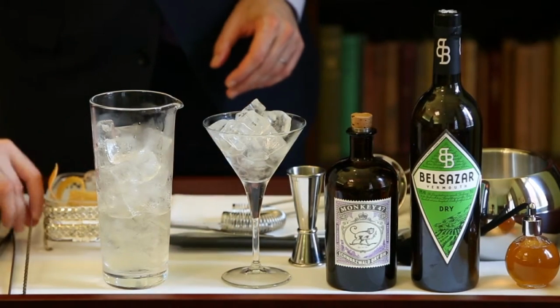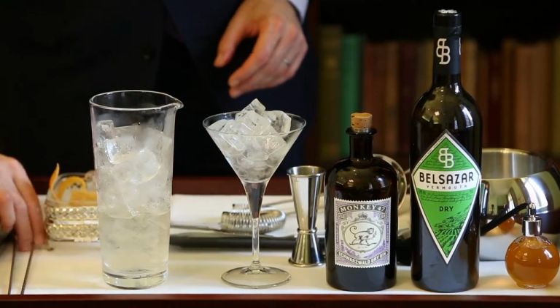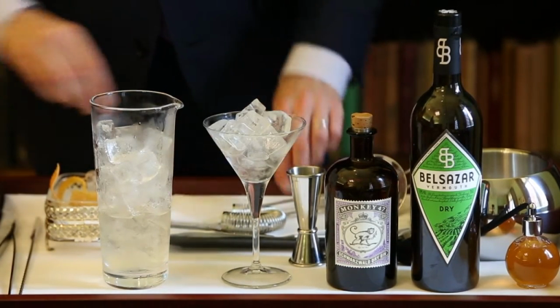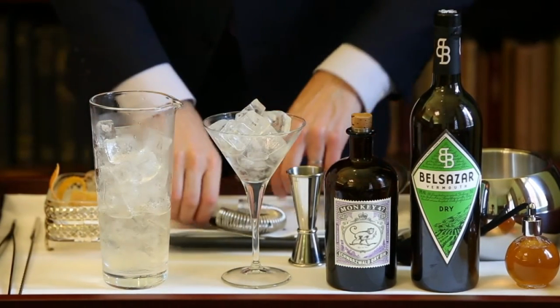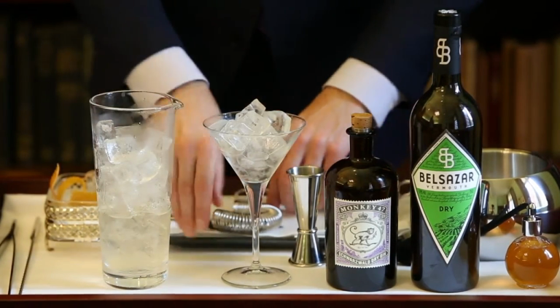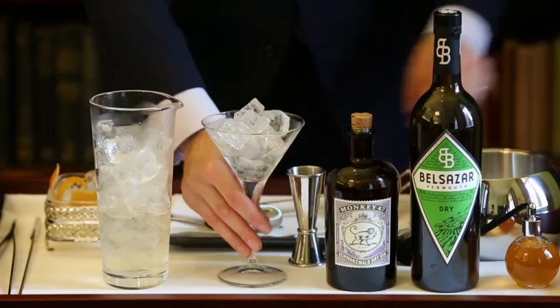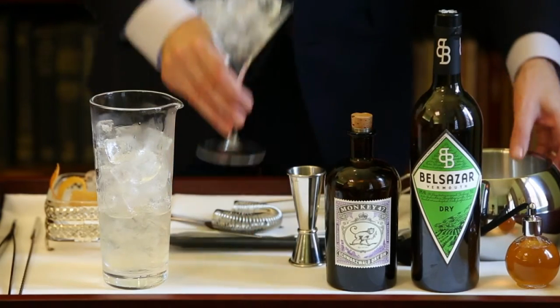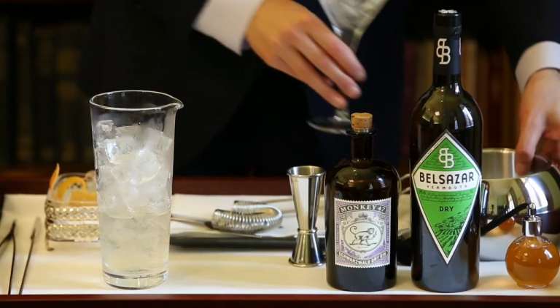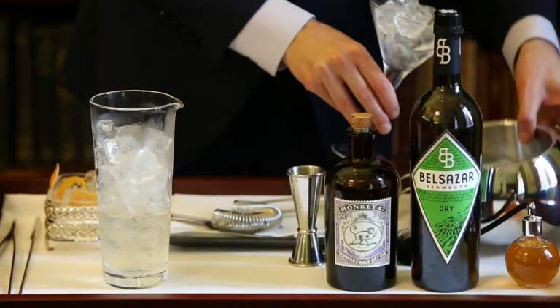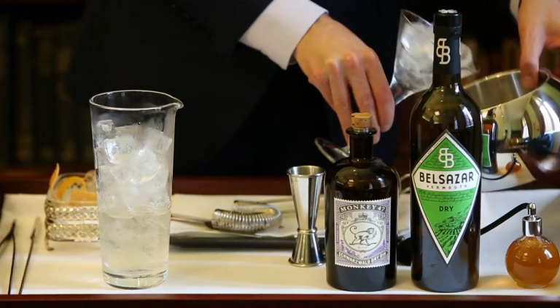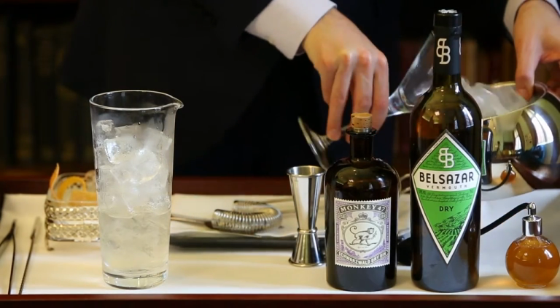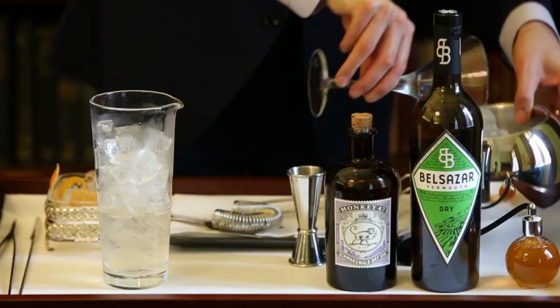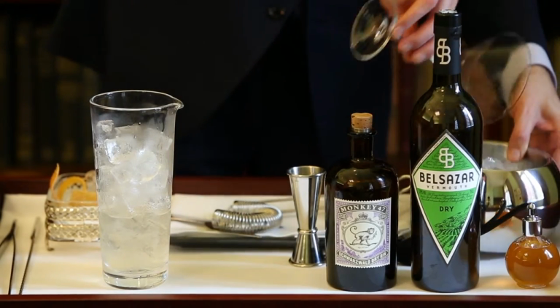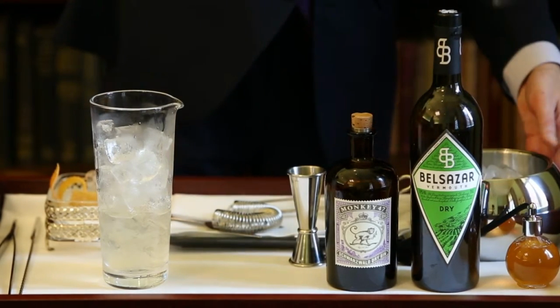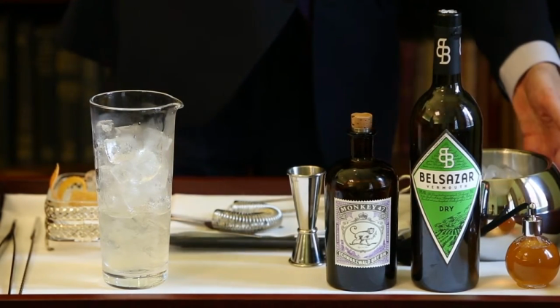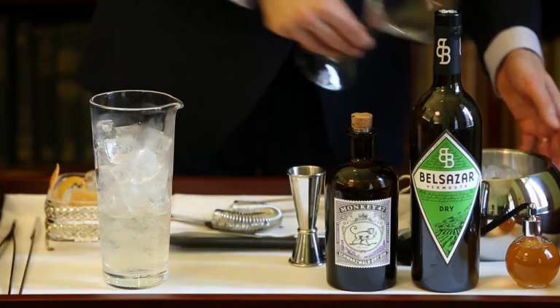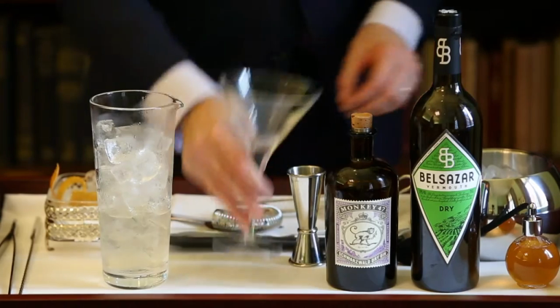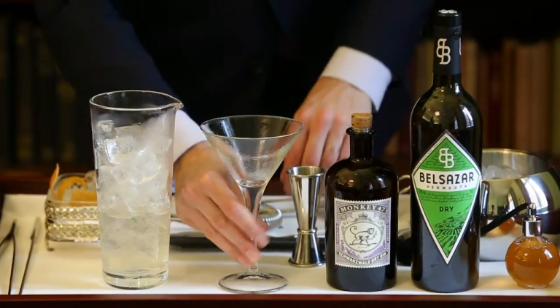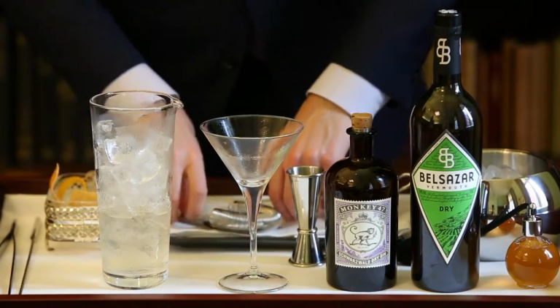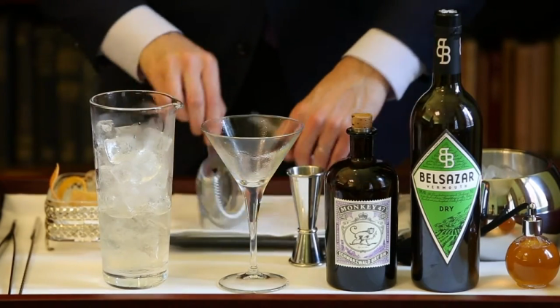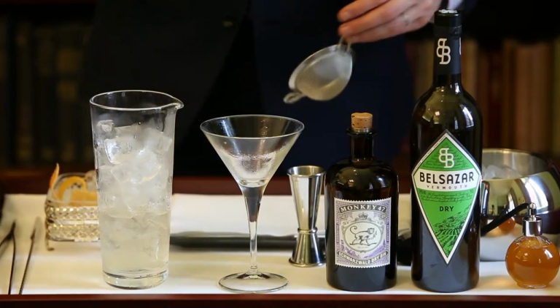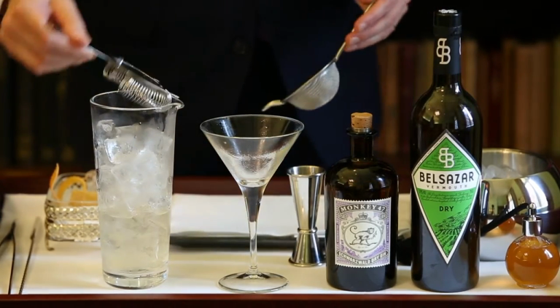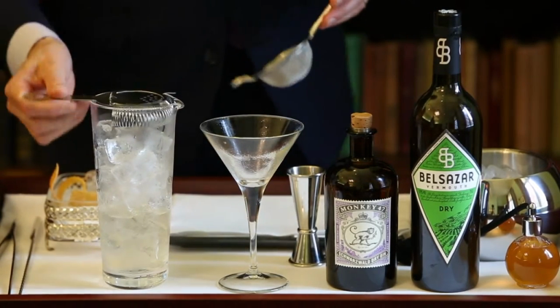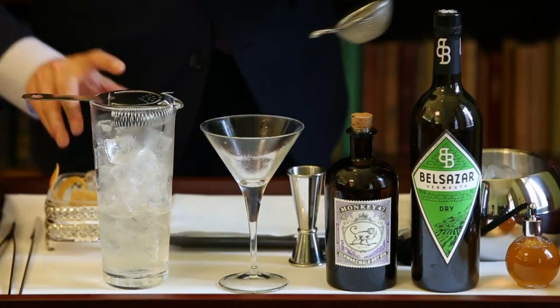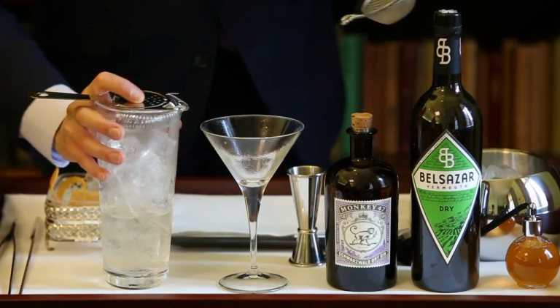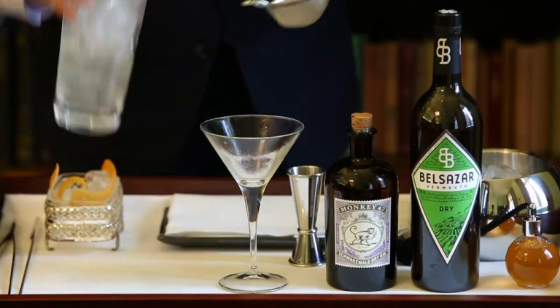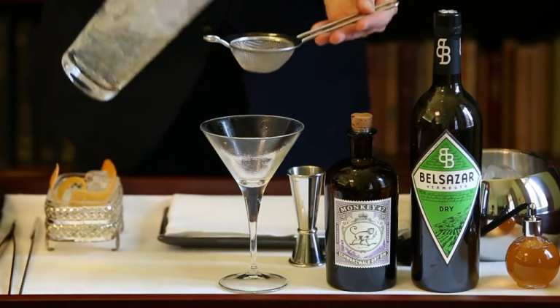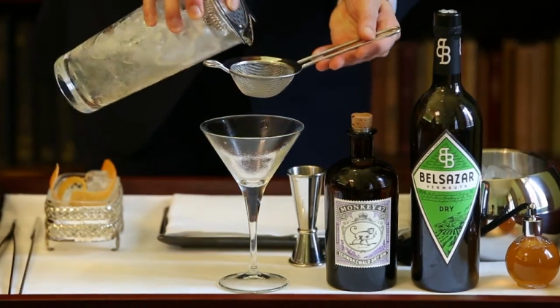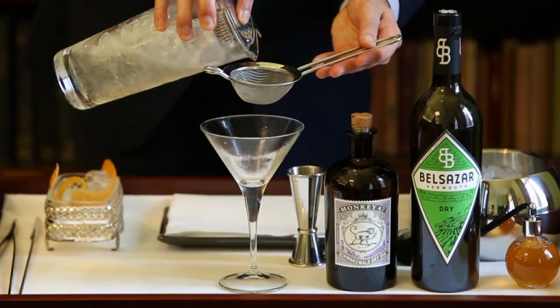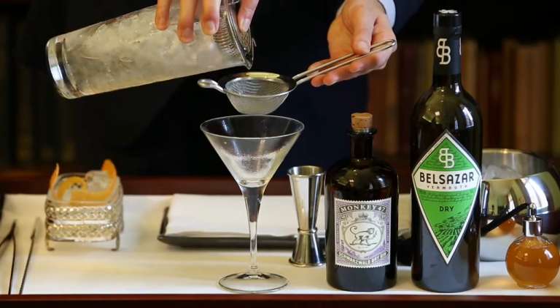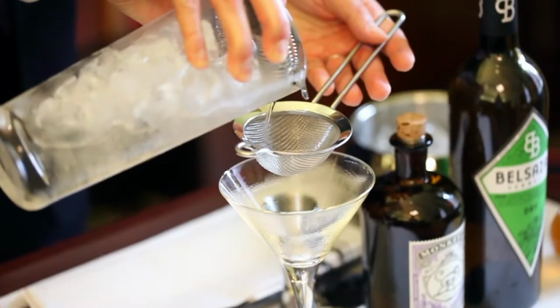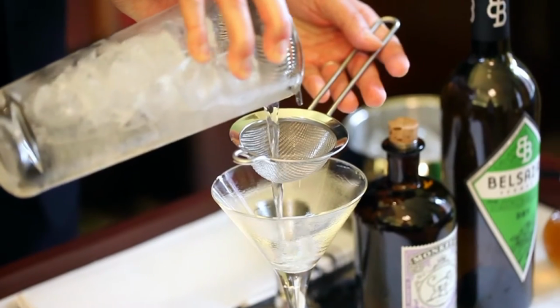Obviously, you will need to remove the ice from the martini glass and fine-strain the drink to avoid any small pieces of ice going into the drink.